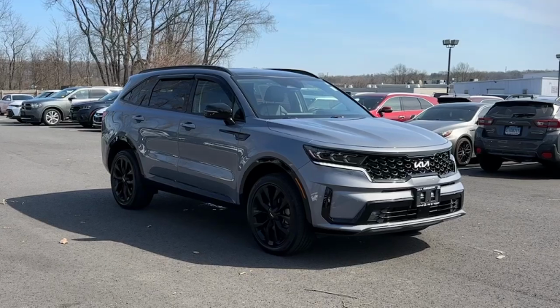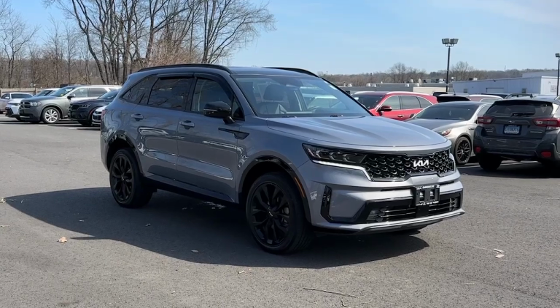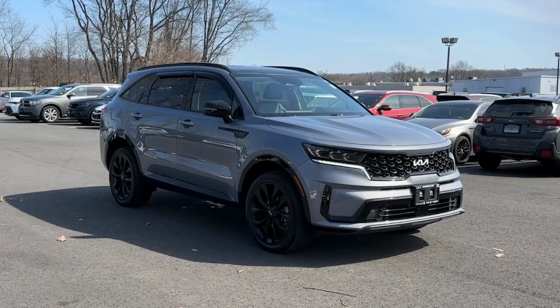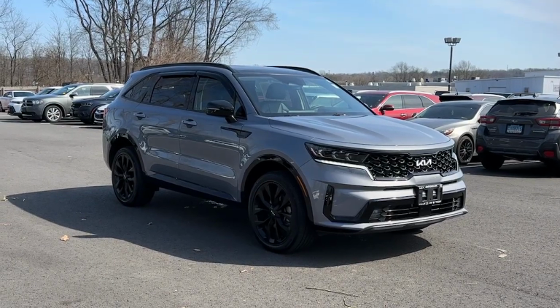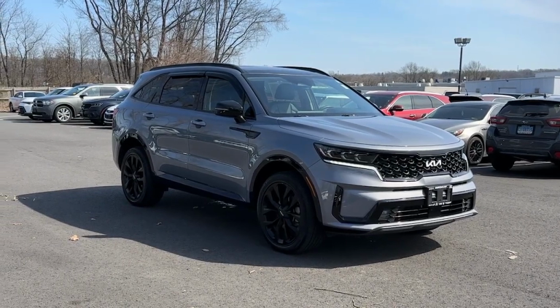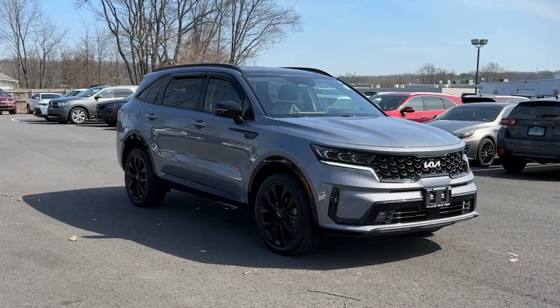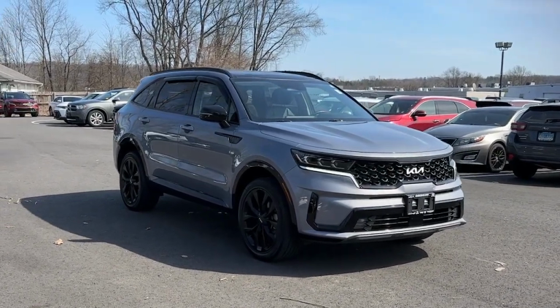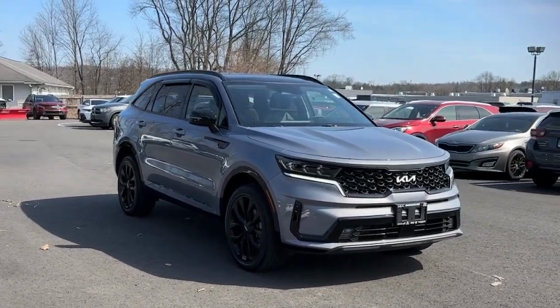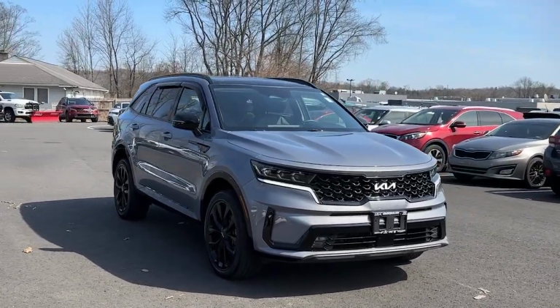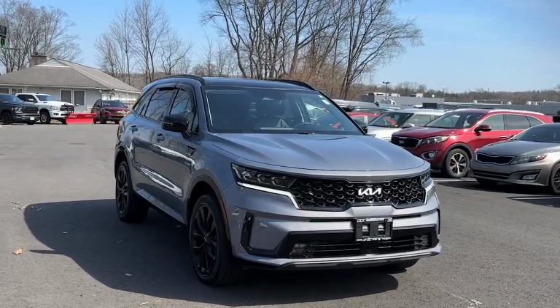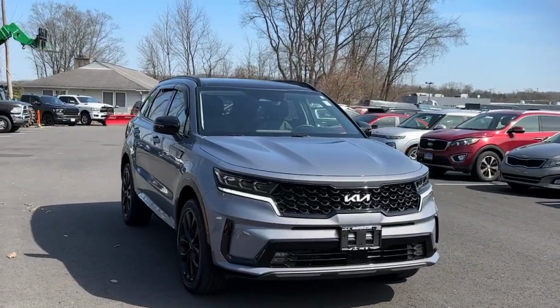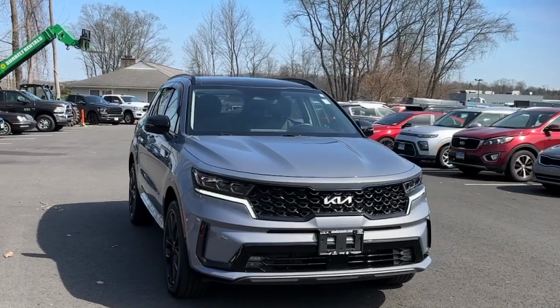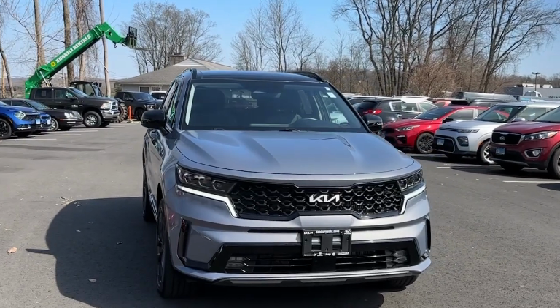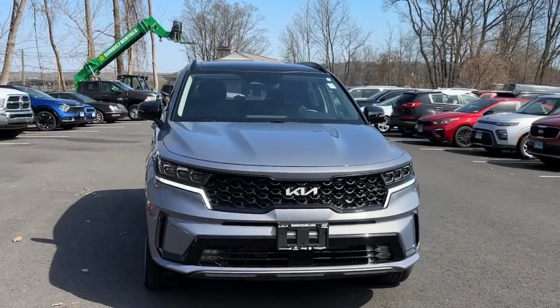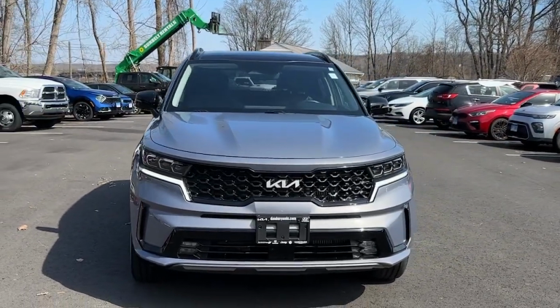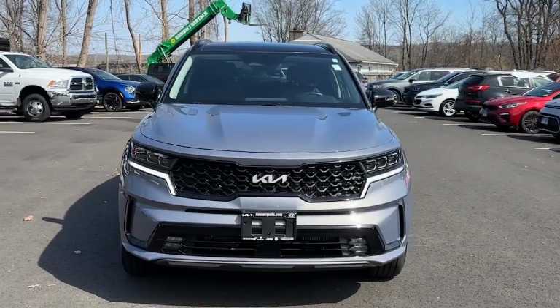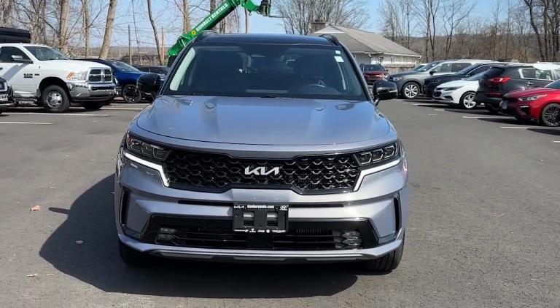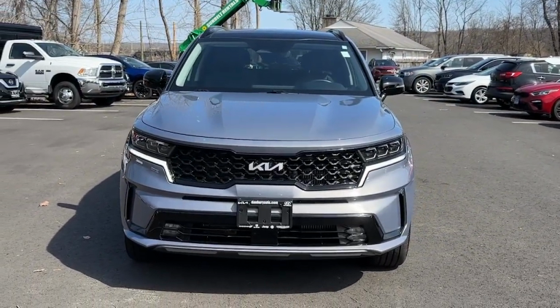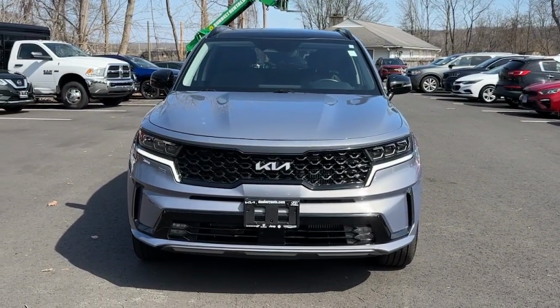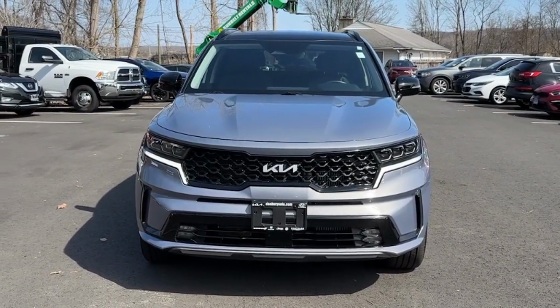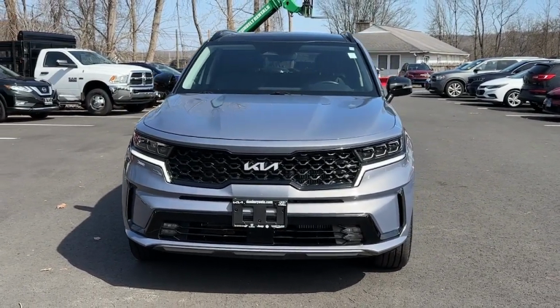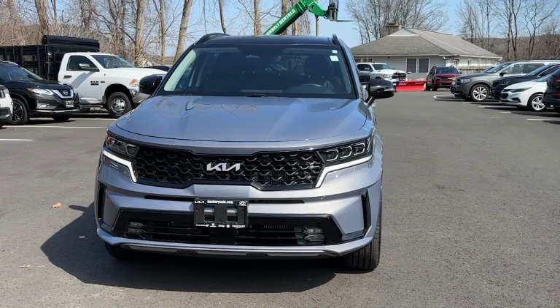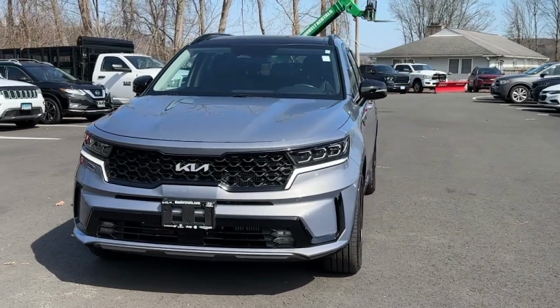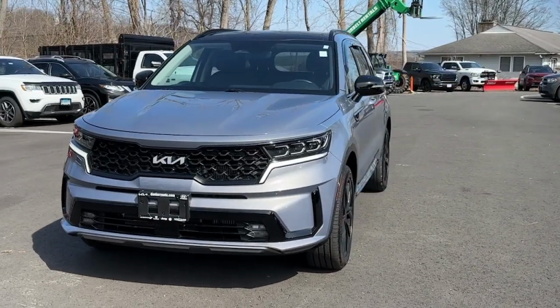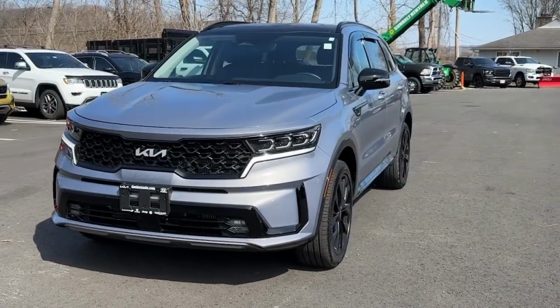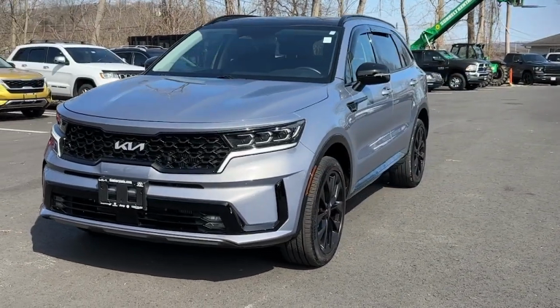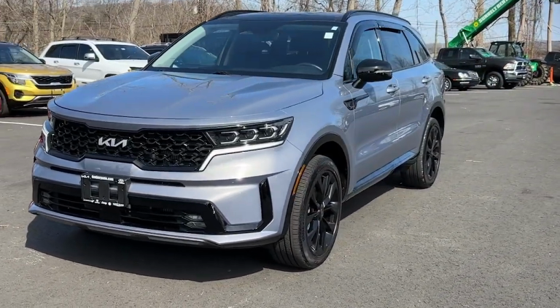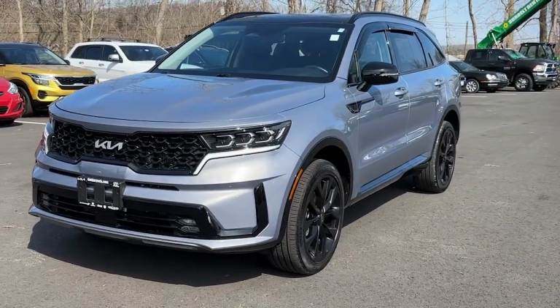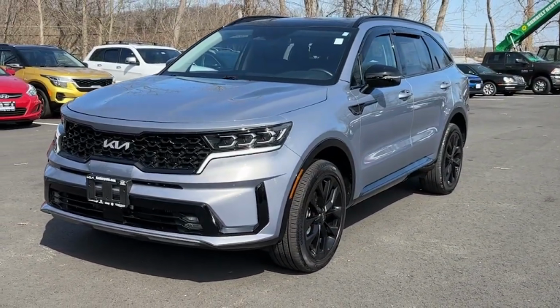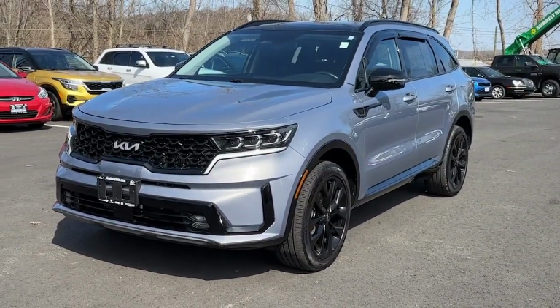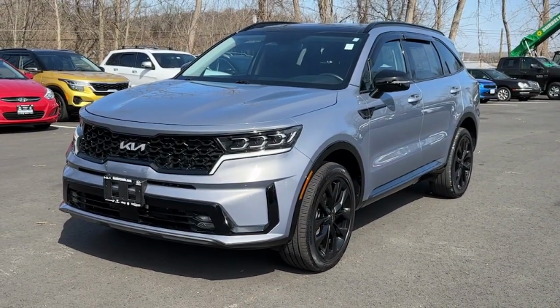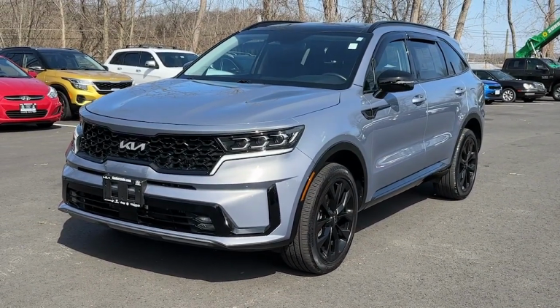Go home happy with the 2022 Kia Sorento. With less than 15,000 miles on the odometer, this vehicle stands out from the rest. Take a closer look at this stylish Sorento, a smooth-riding road-trip cruiser.